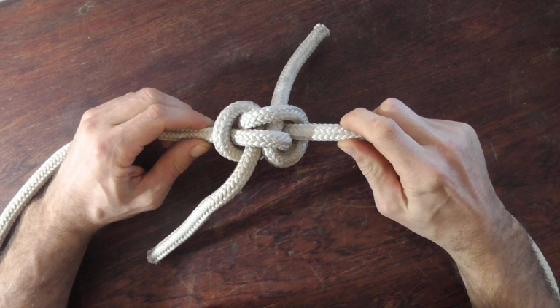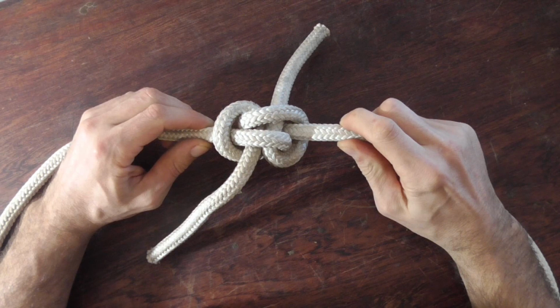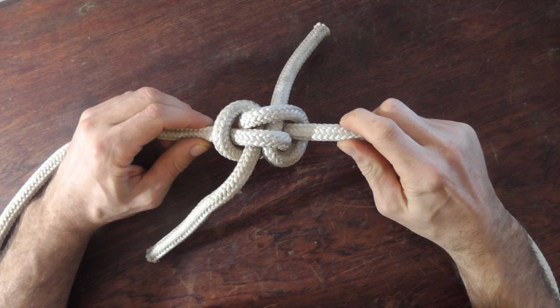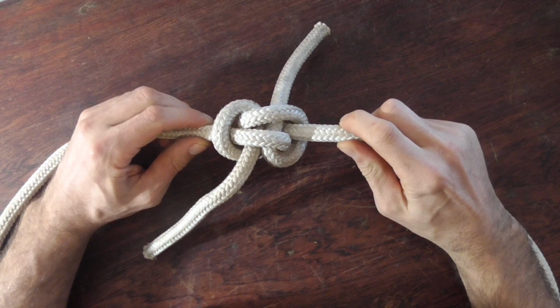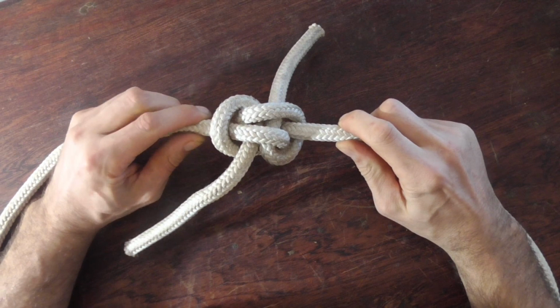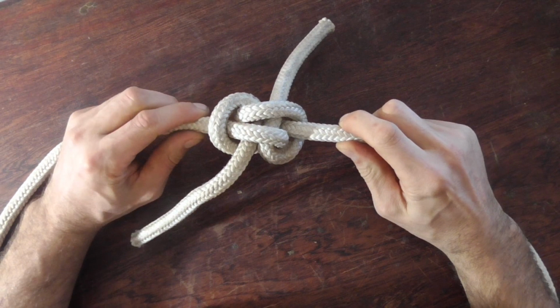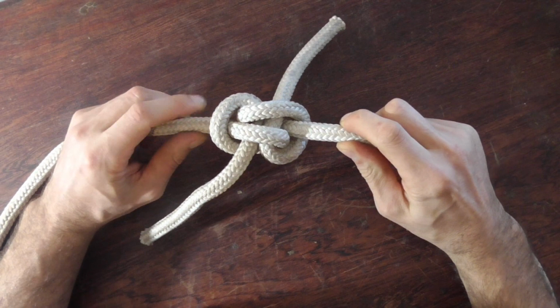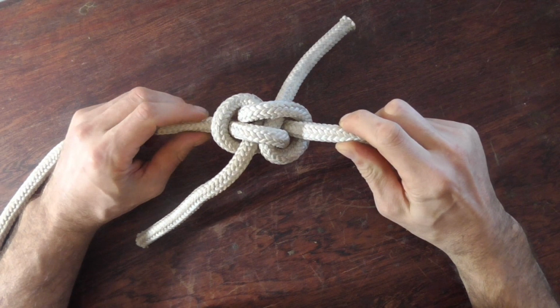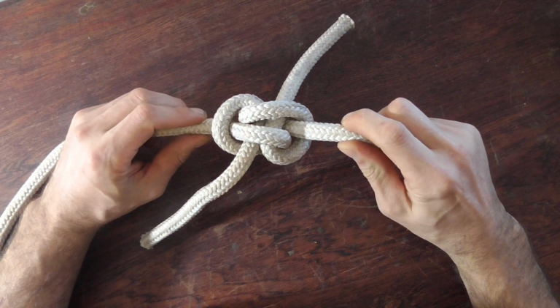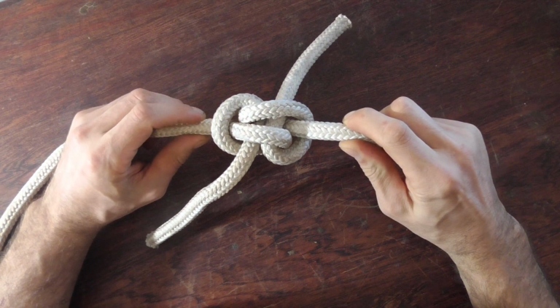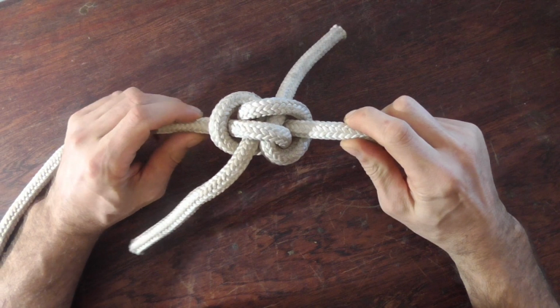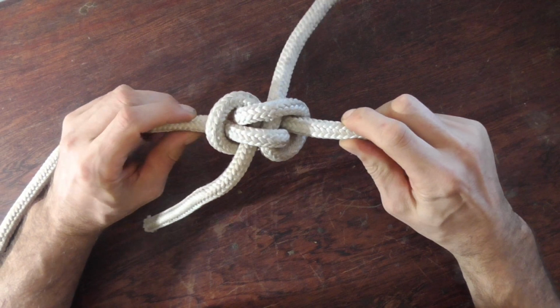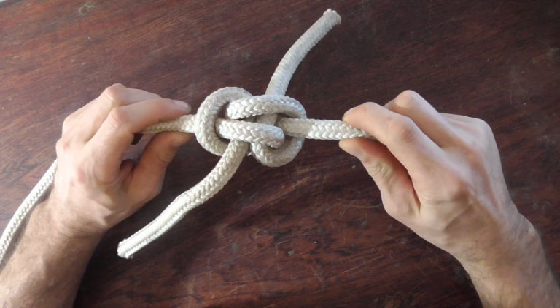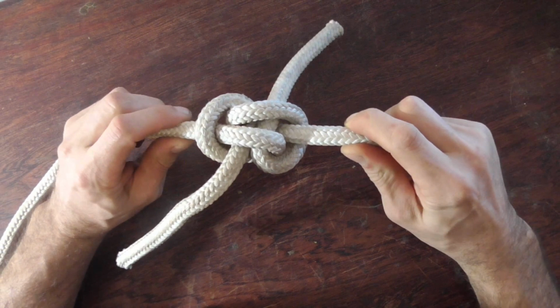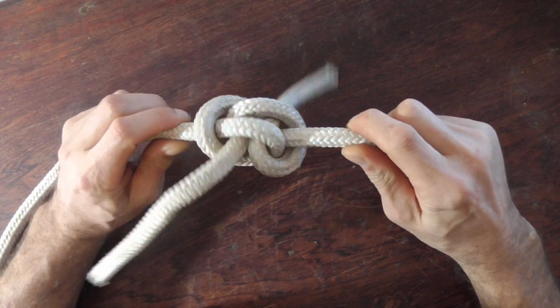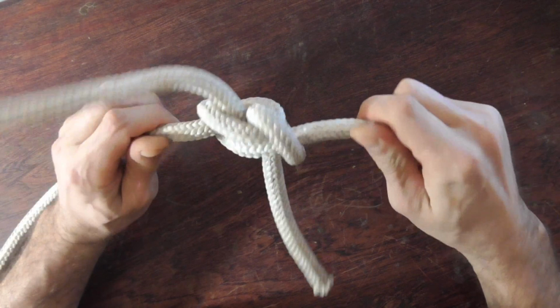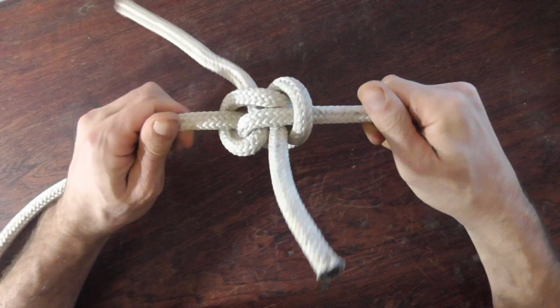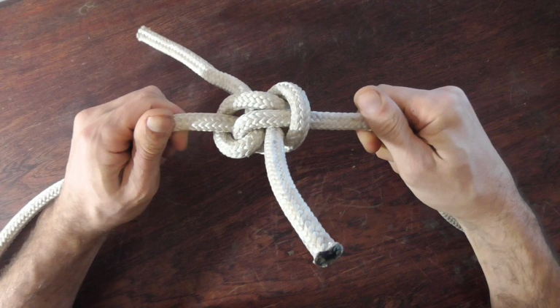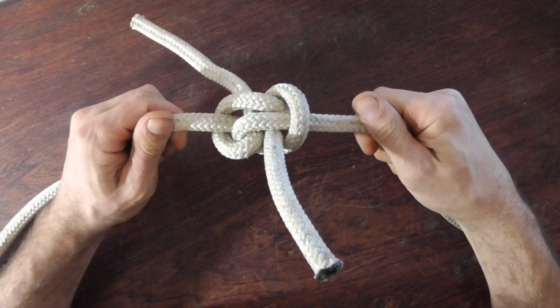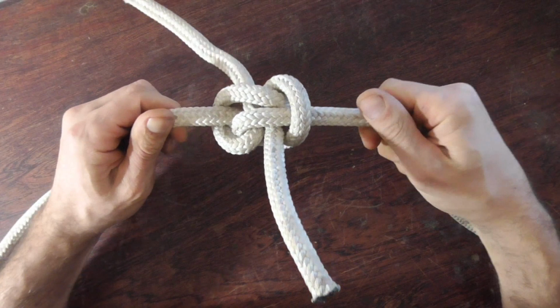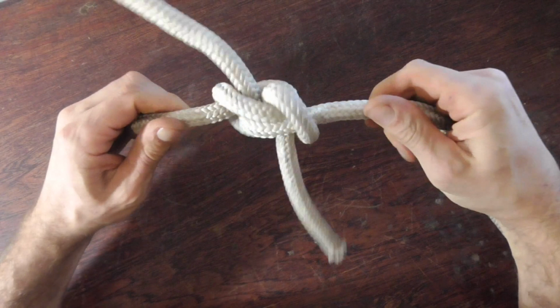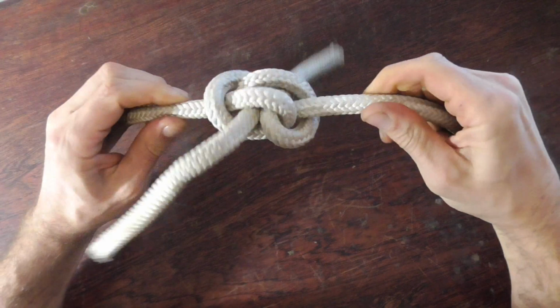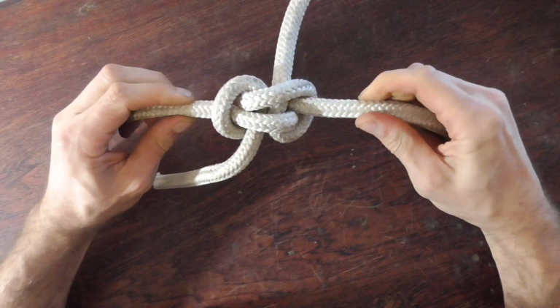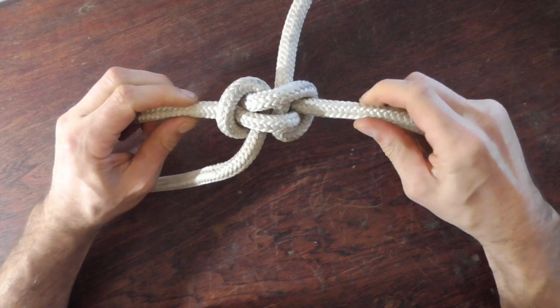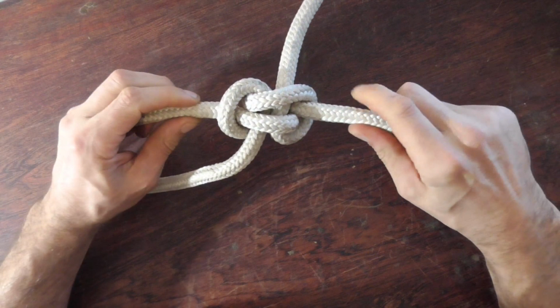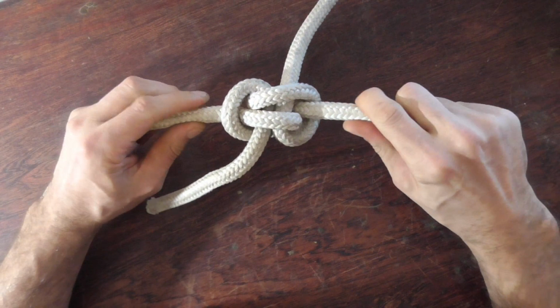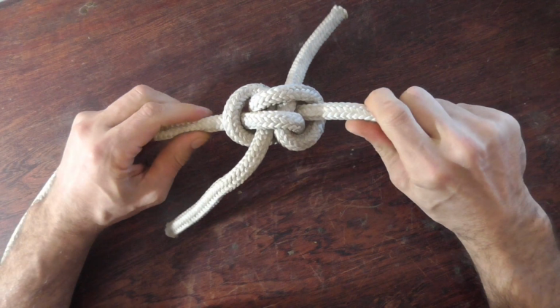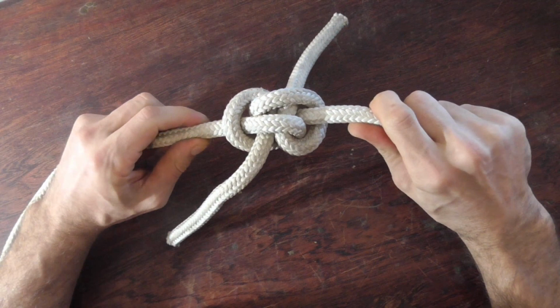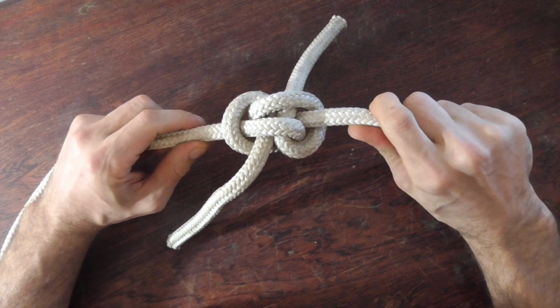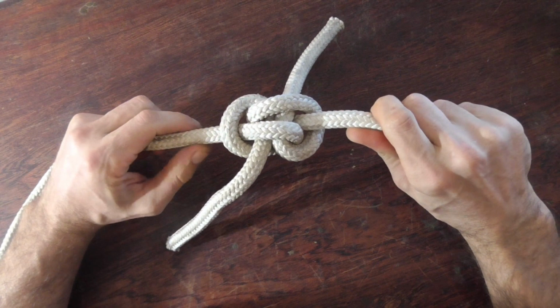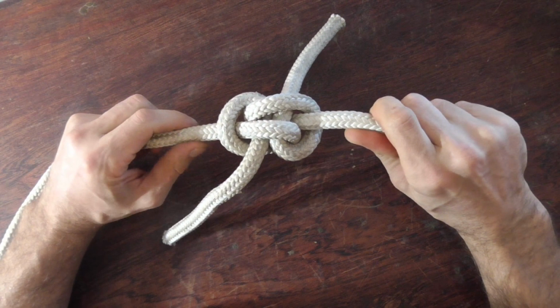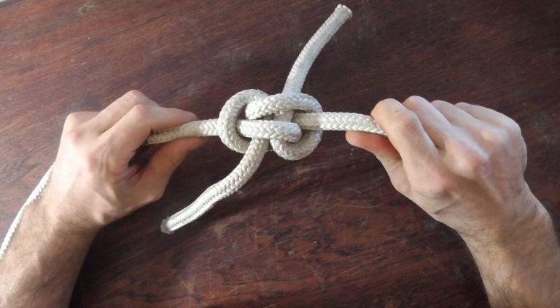The zeppelin bend is a nice symmetrical, stable, and secure knot. It's good for joining two climbing ropes together.